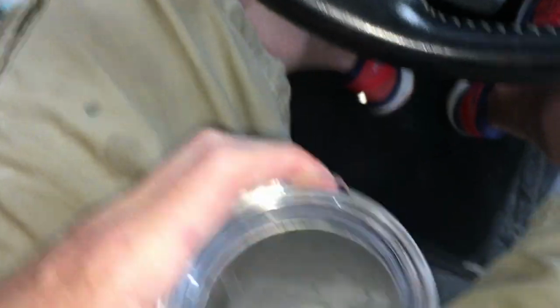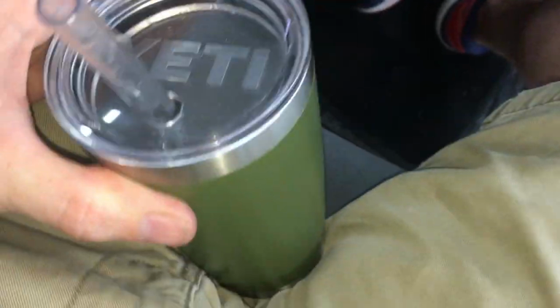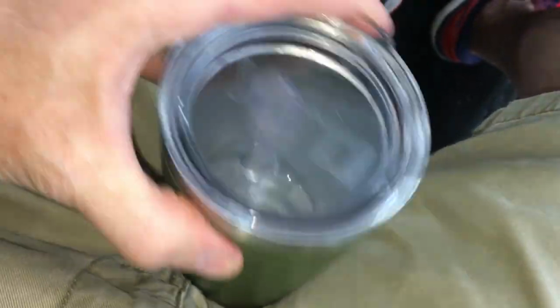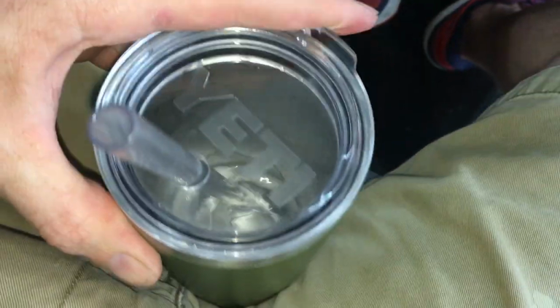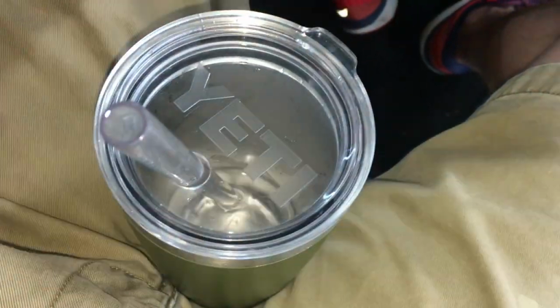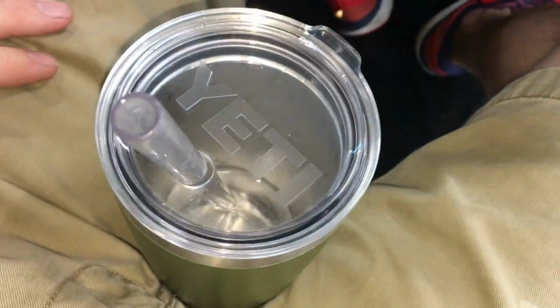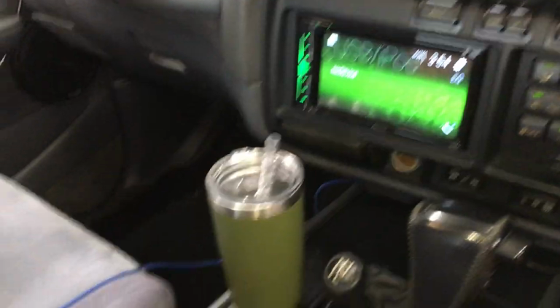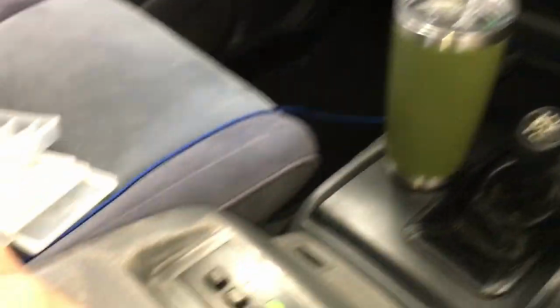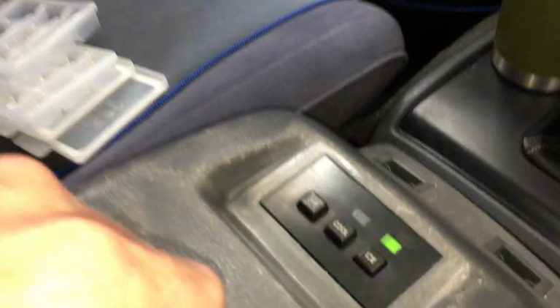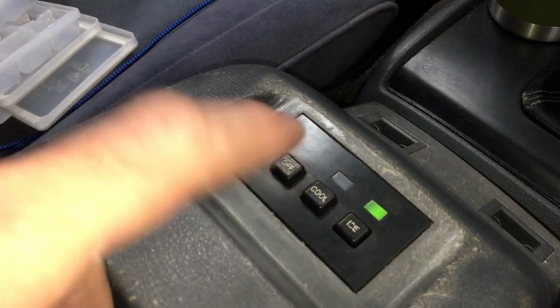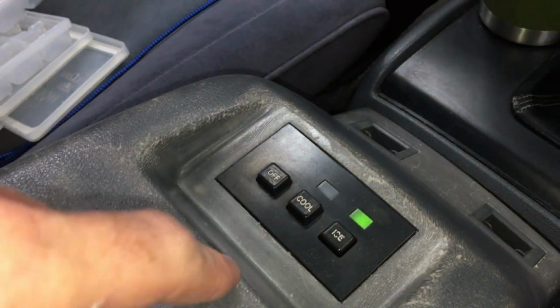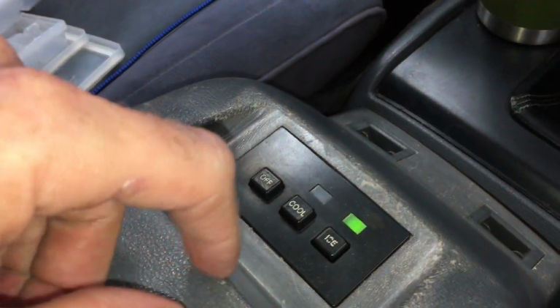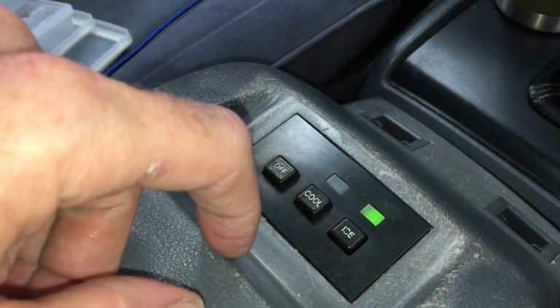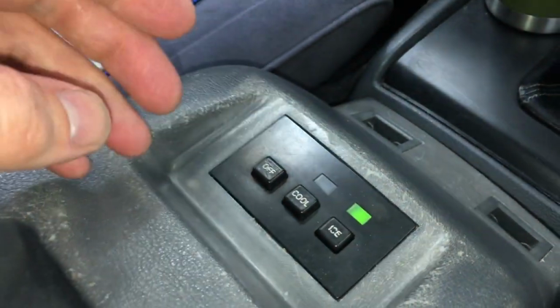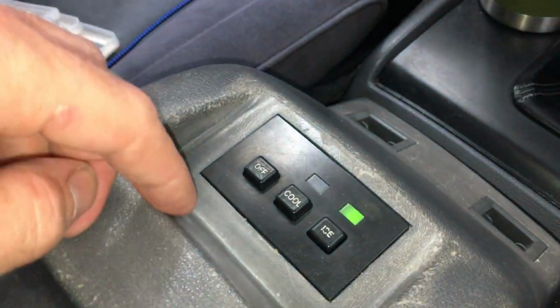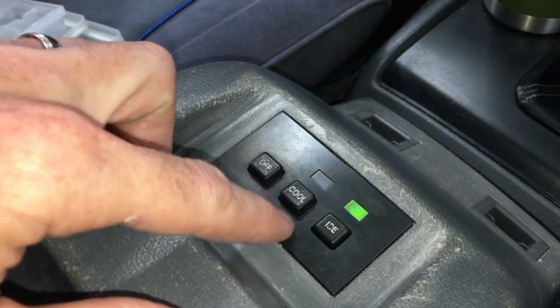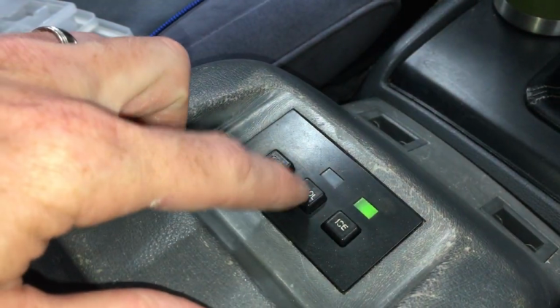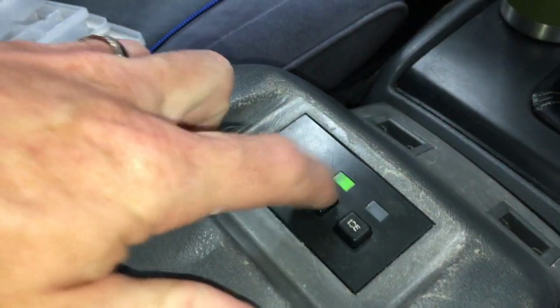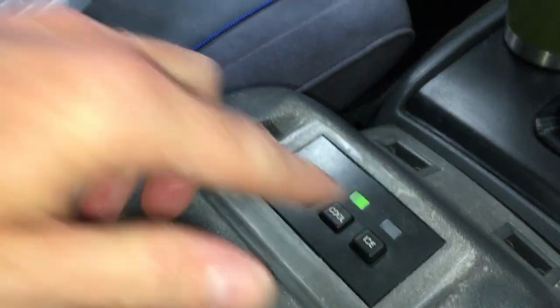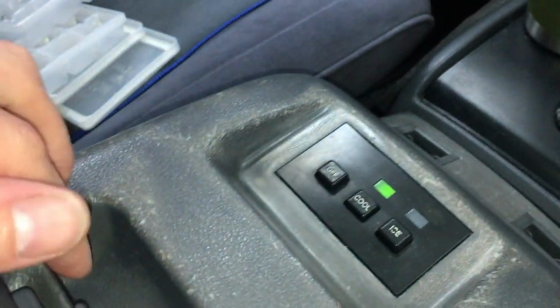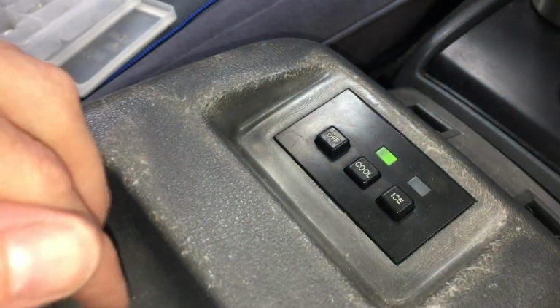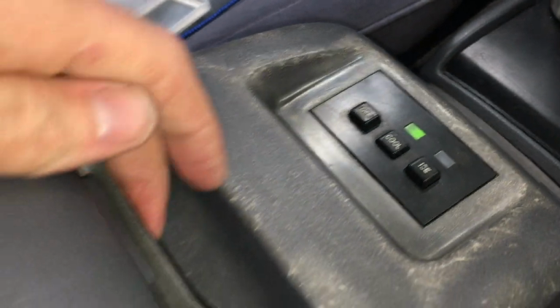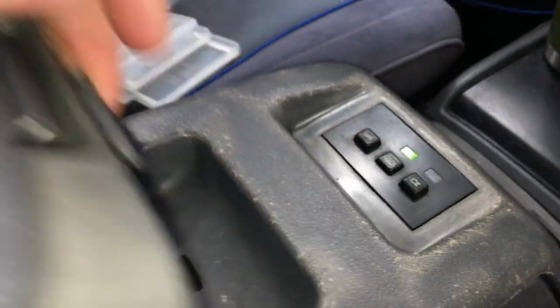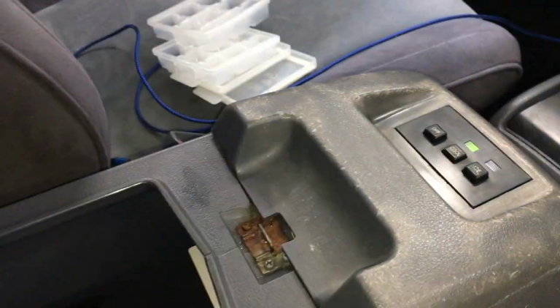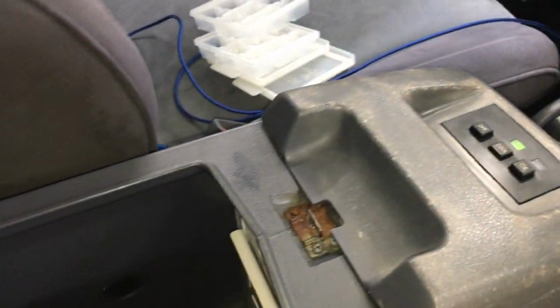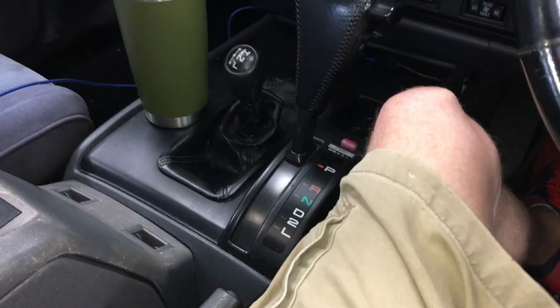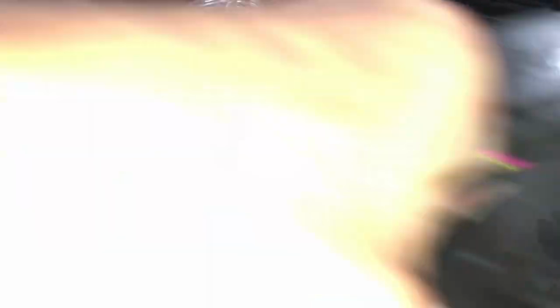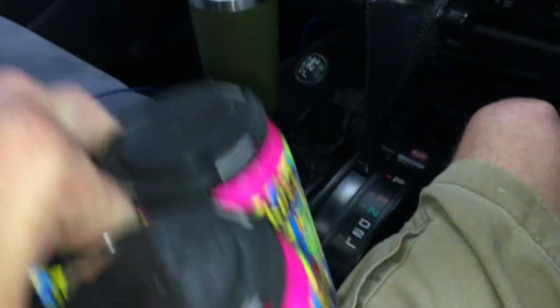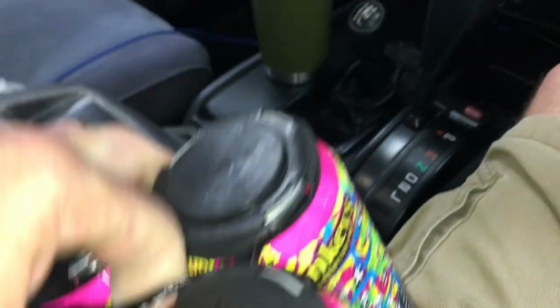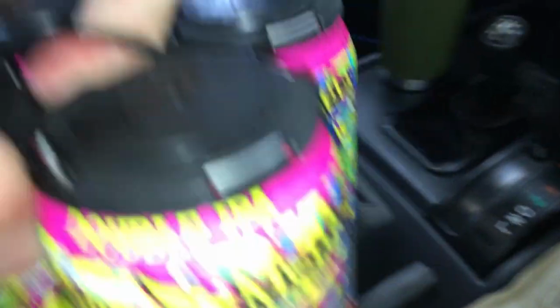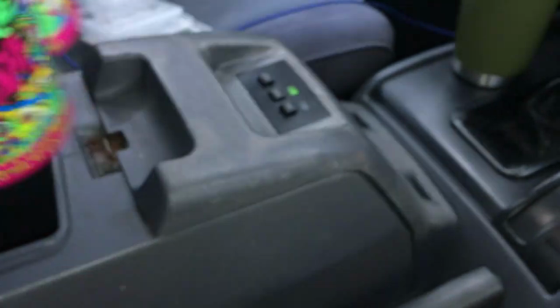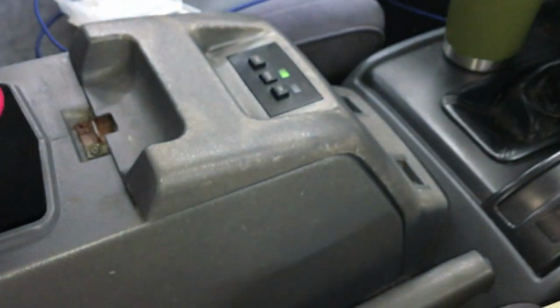Now if I only had a cup holder. So that was the ice mode. There's also a cool mode, and that cools the main part of the console.